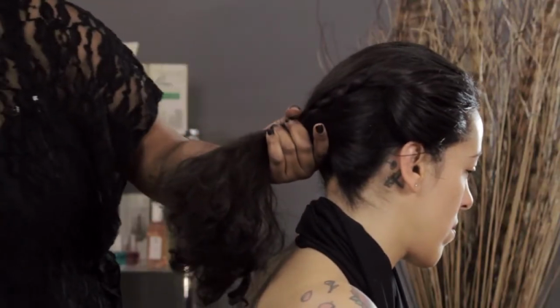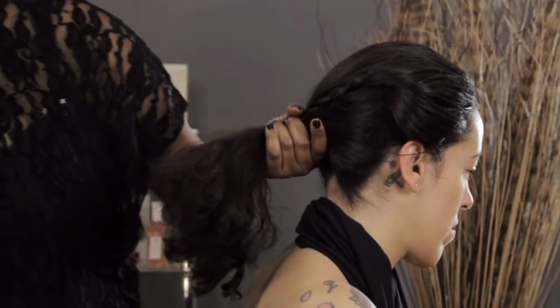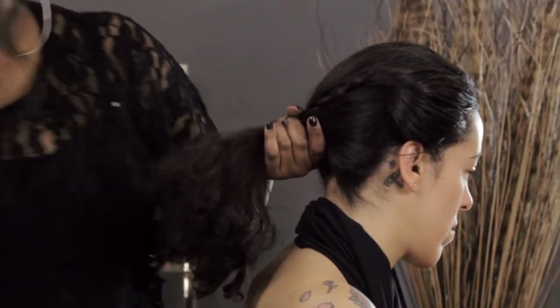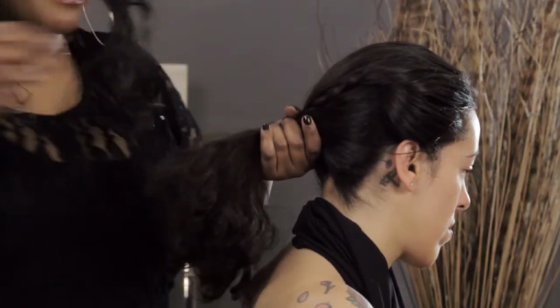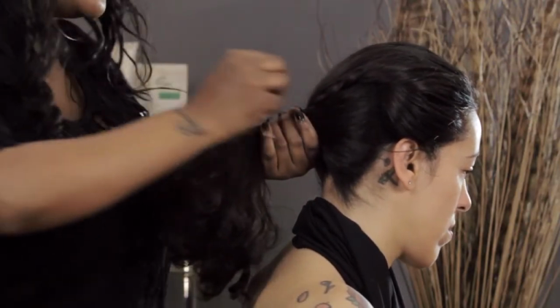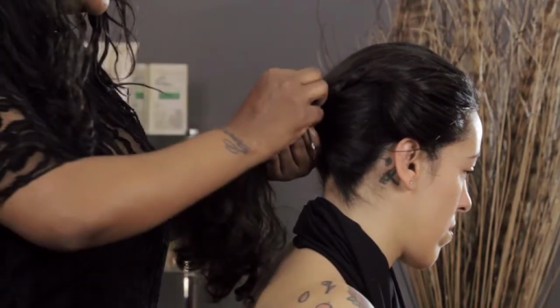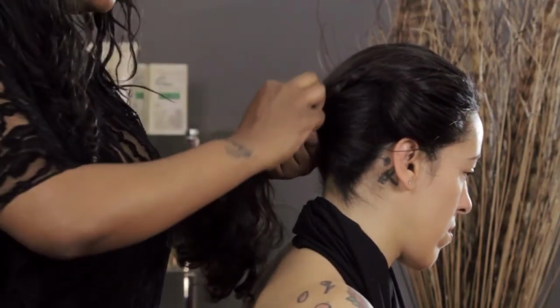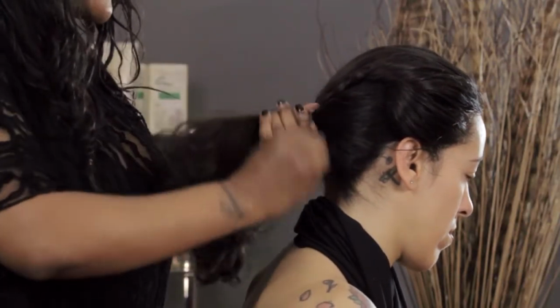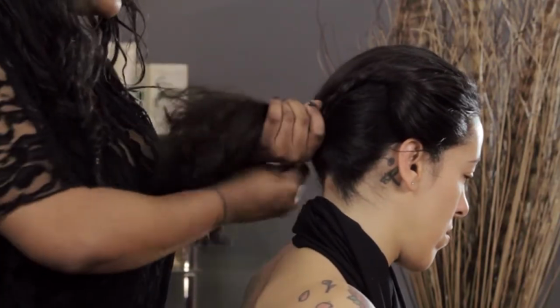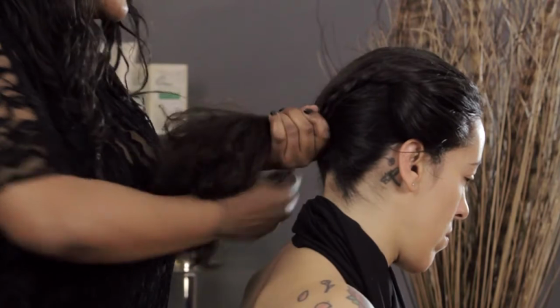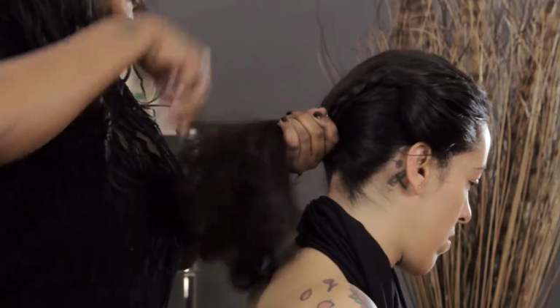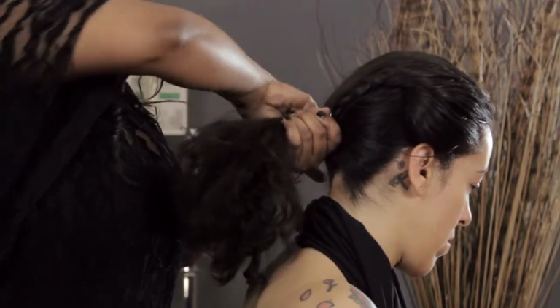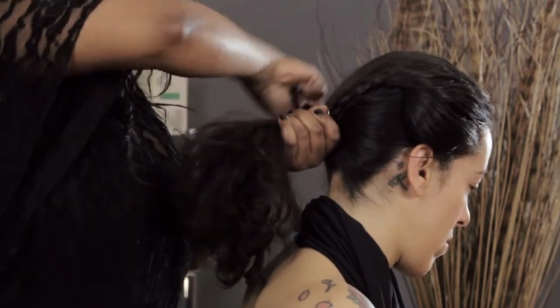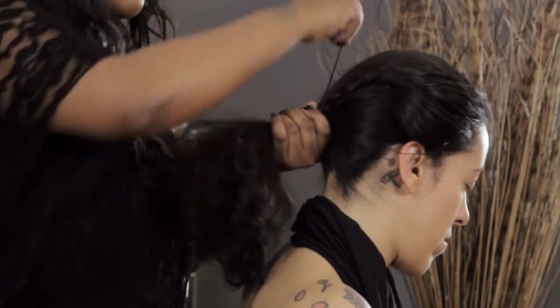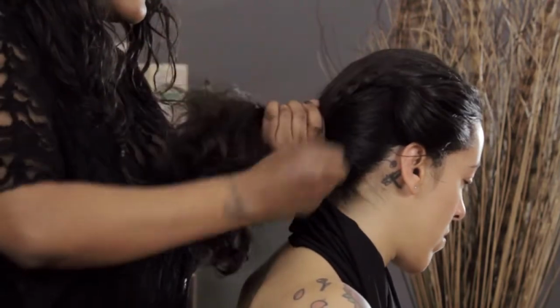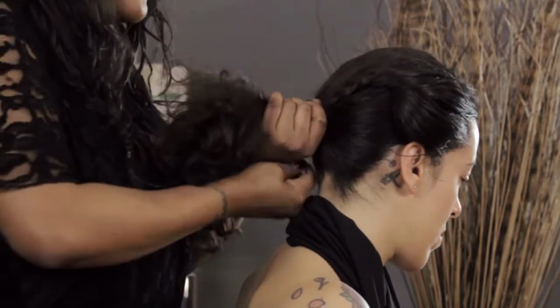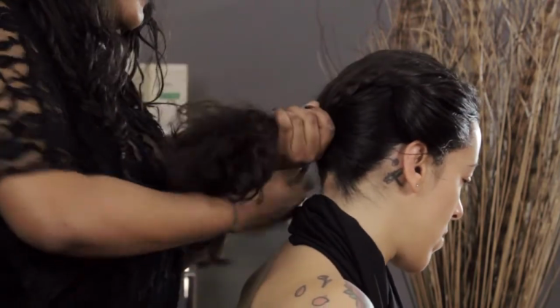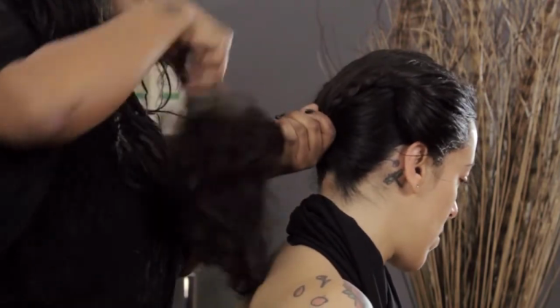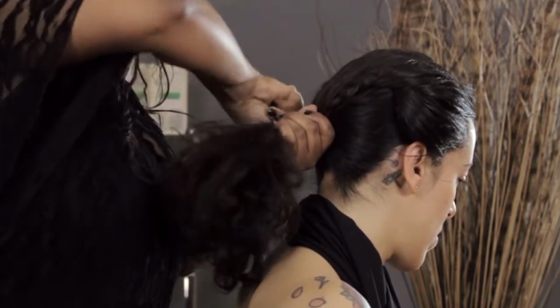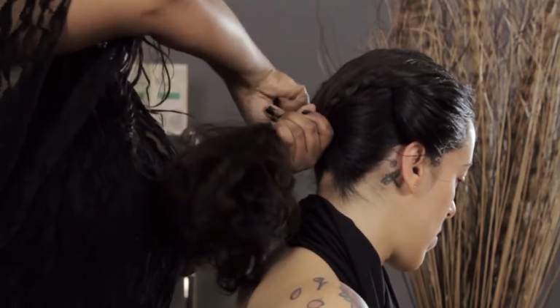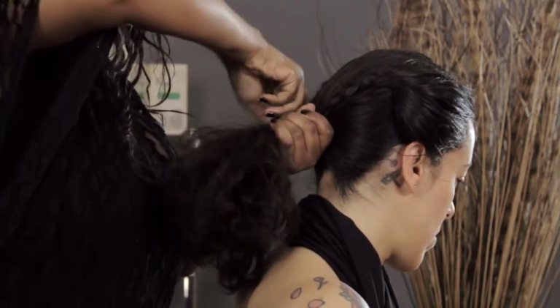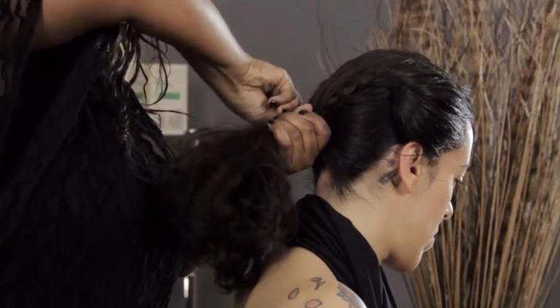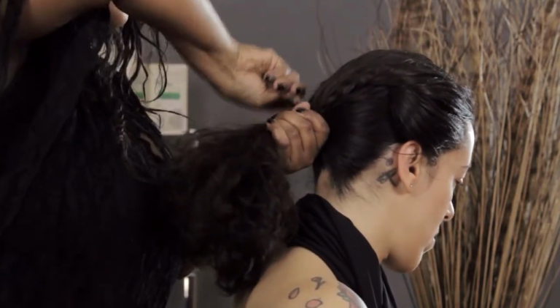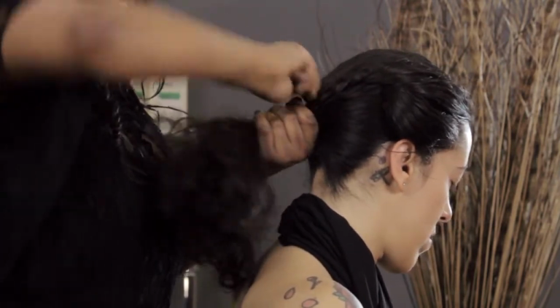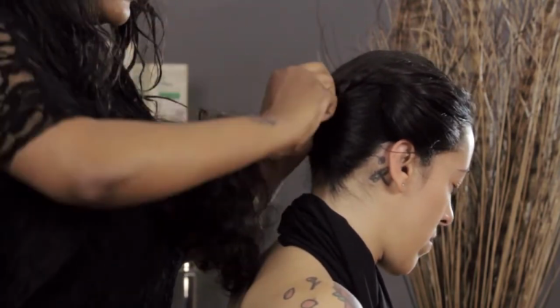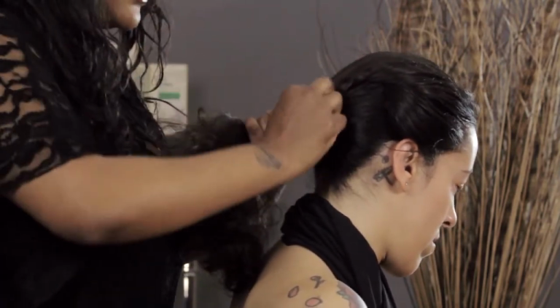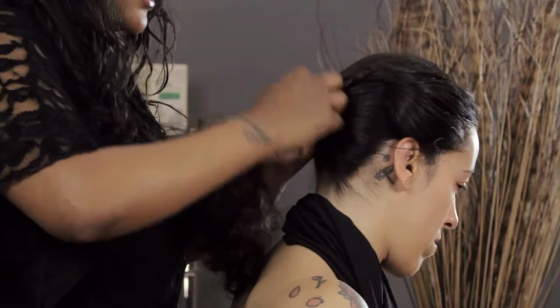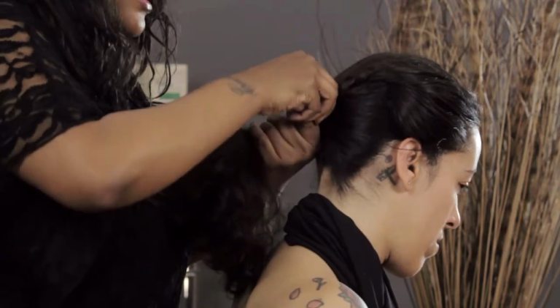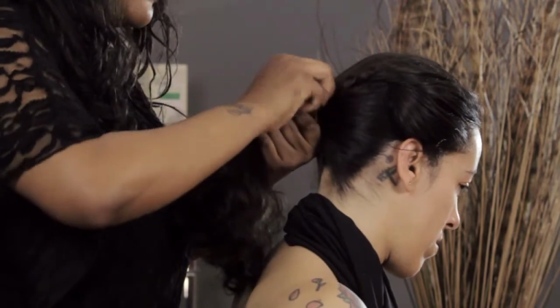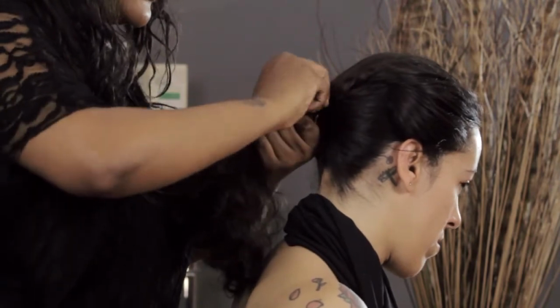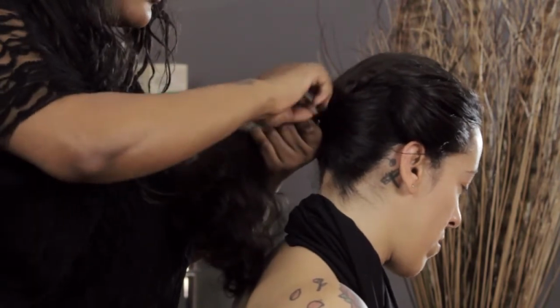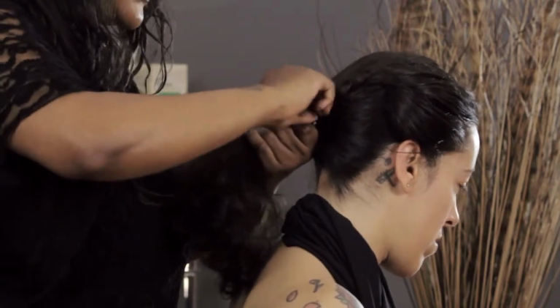I'm going to go in with my bungee — you can use a regular scrunchie or hair tie, whatever you've got — and then secure the ponytail.